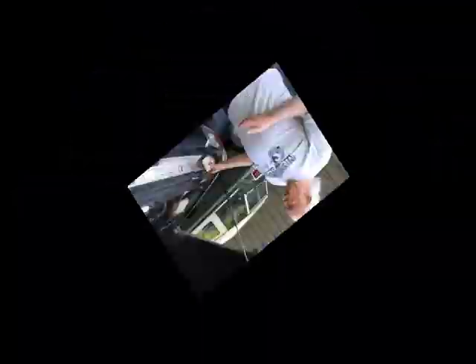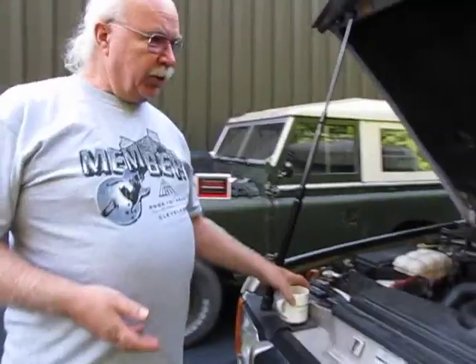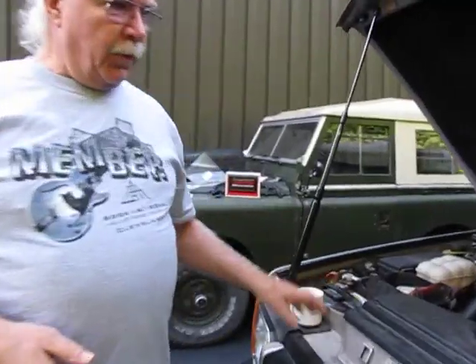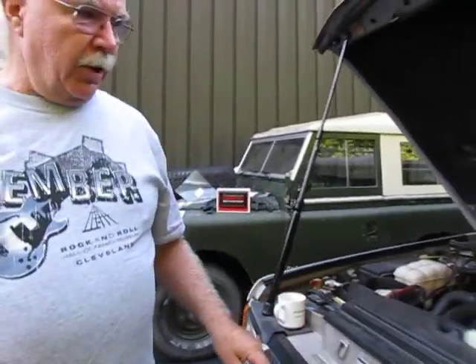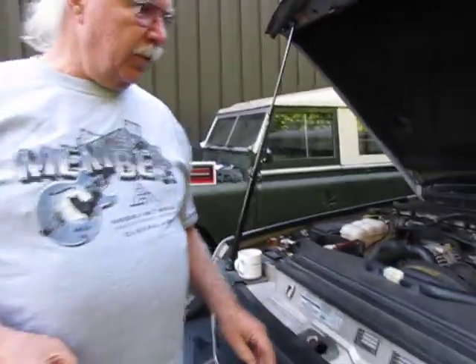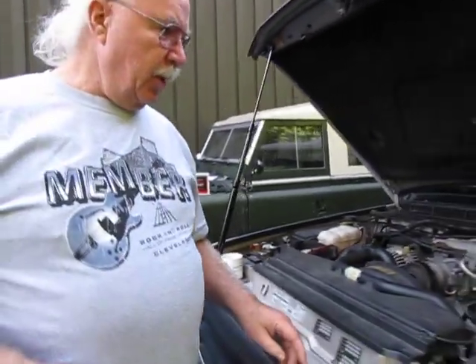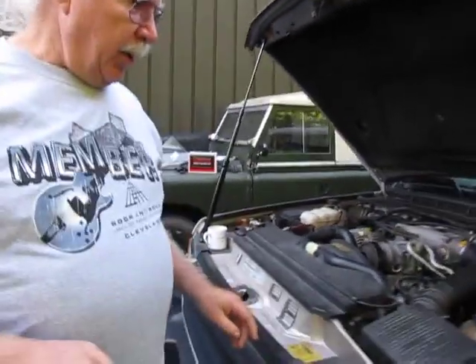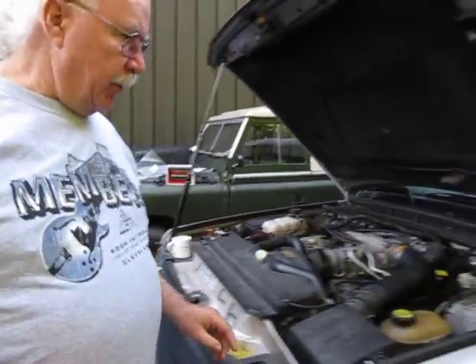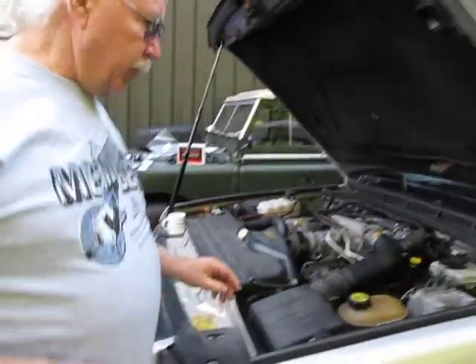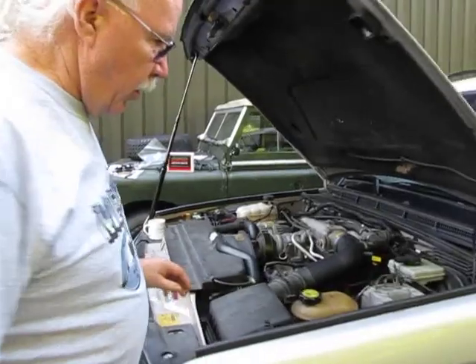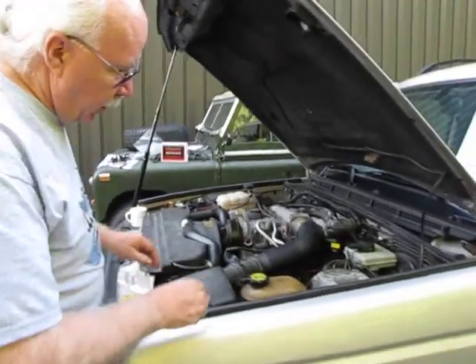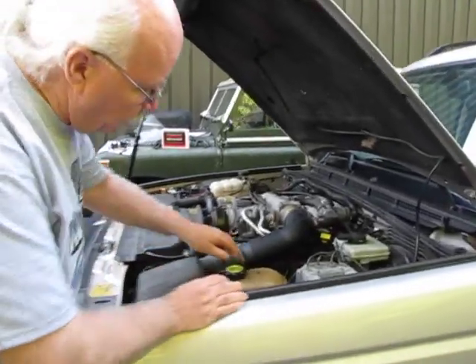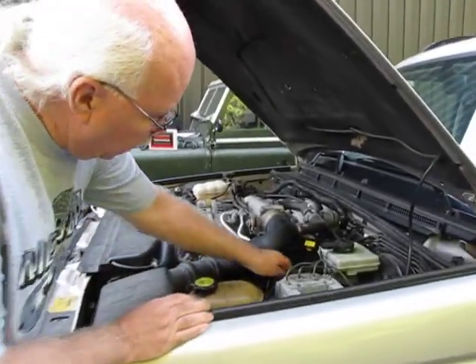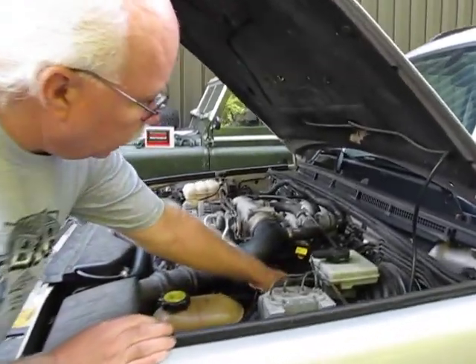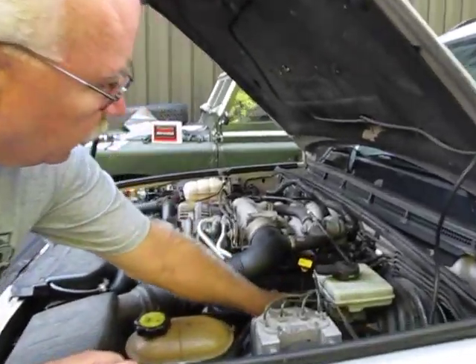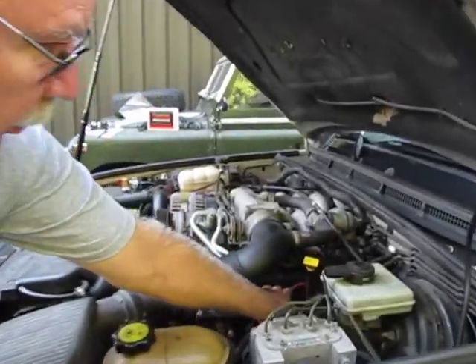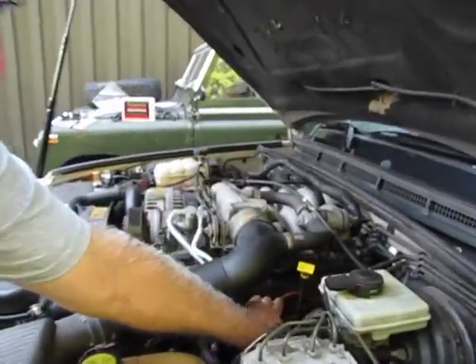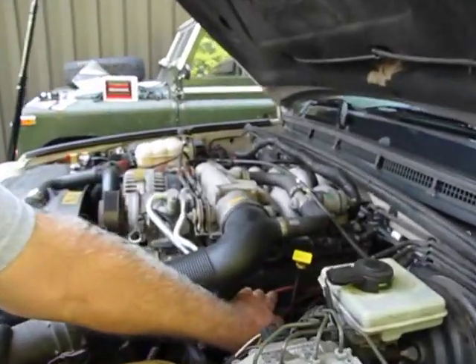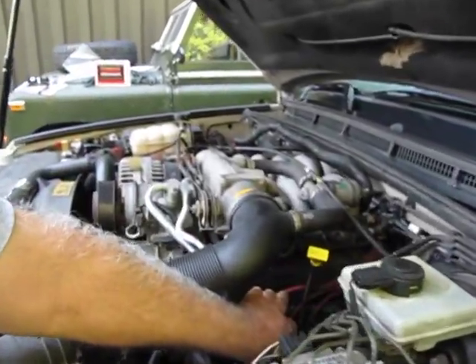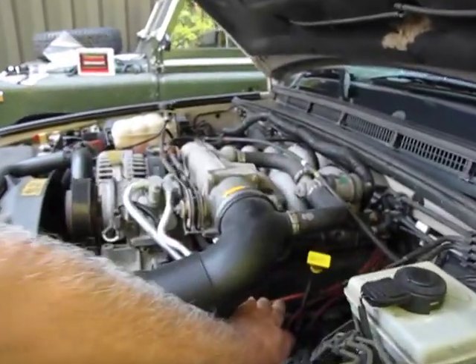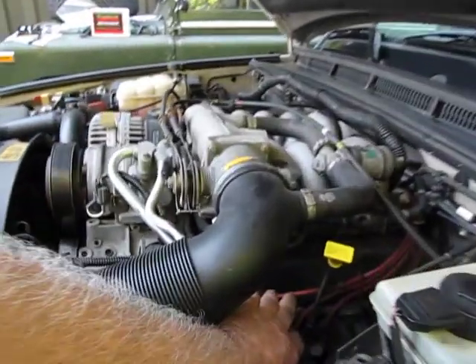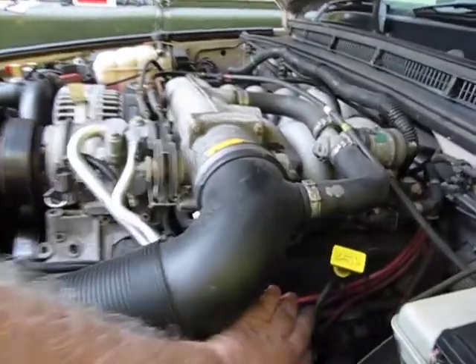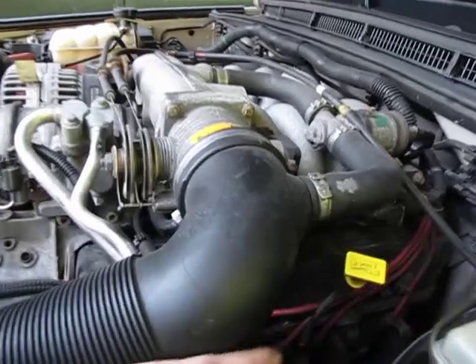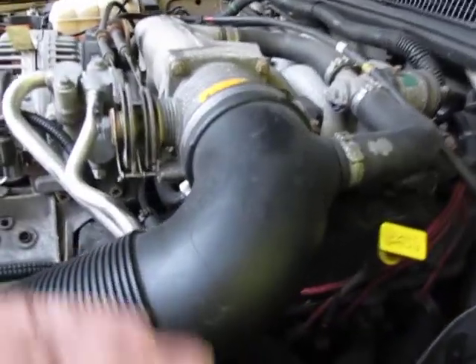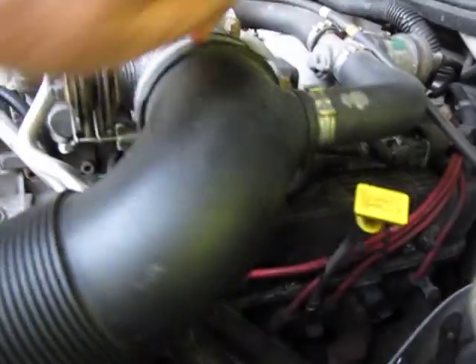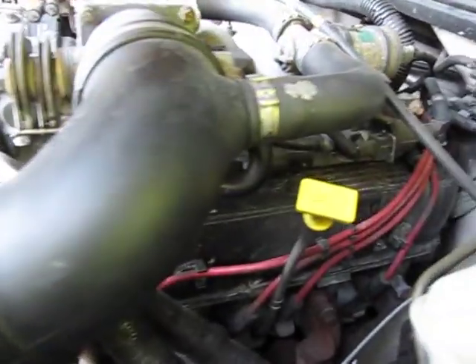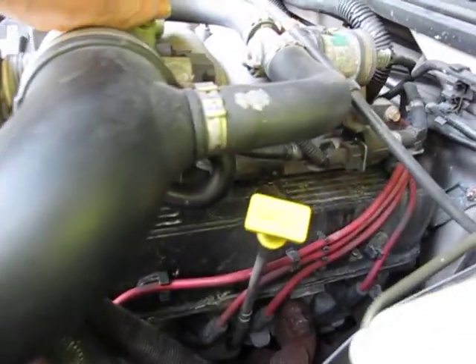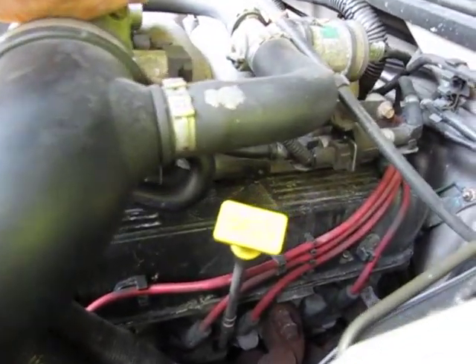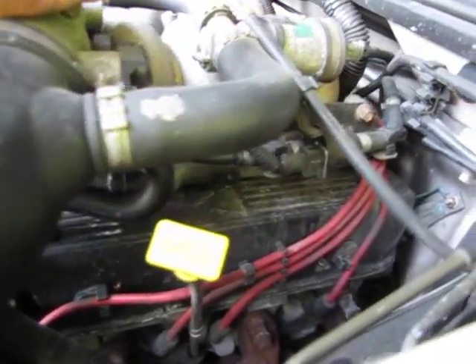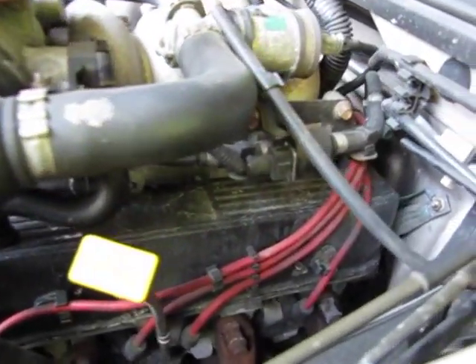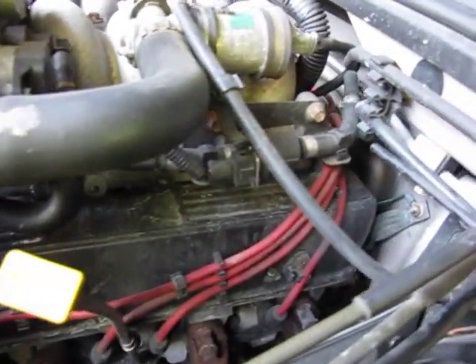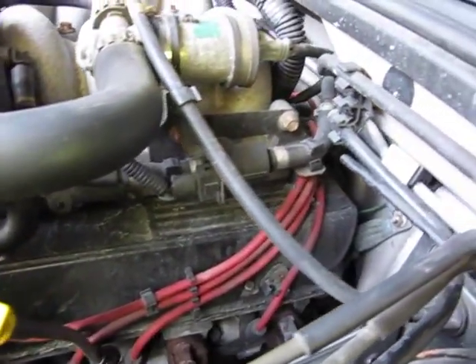We're going to step over here, and the first thing you'll notice — these spark plug wires are buried down in here, and then they go back to the coil, which is buried down behind the engine.